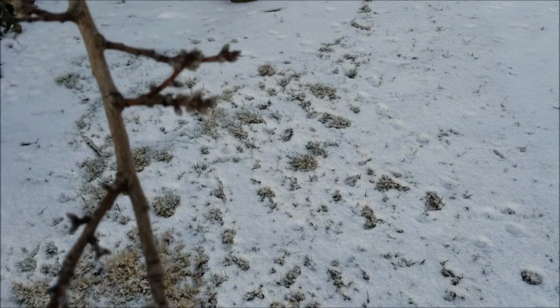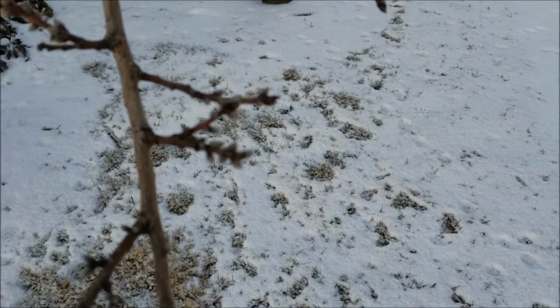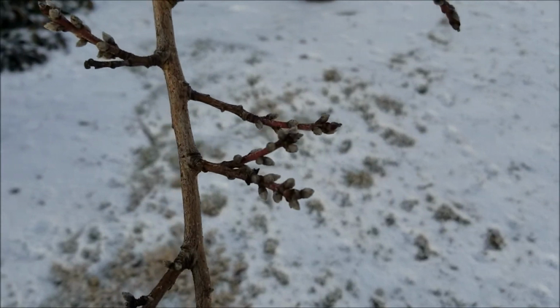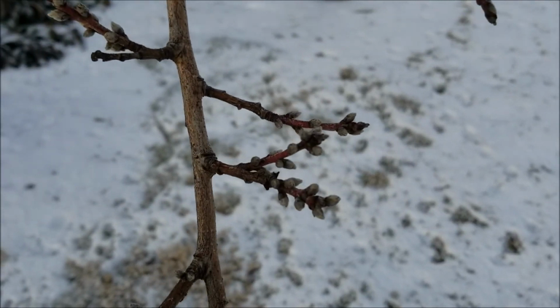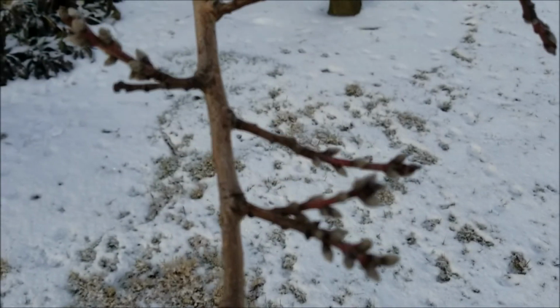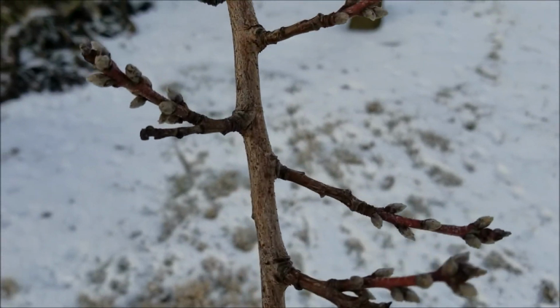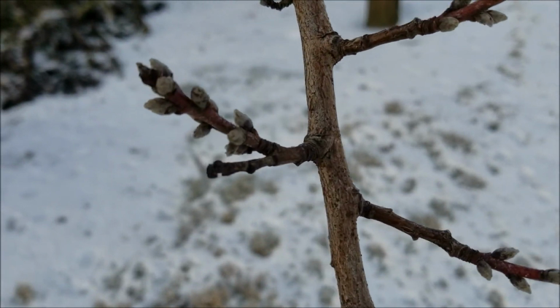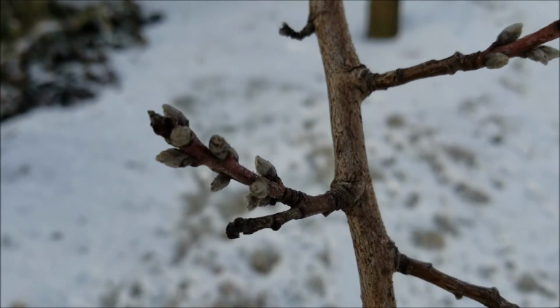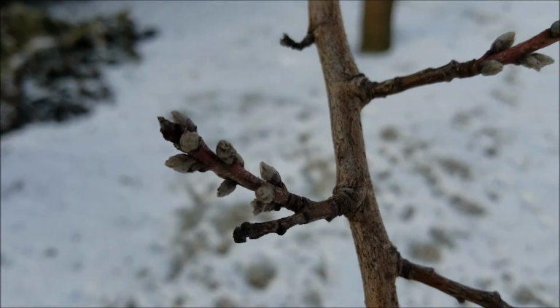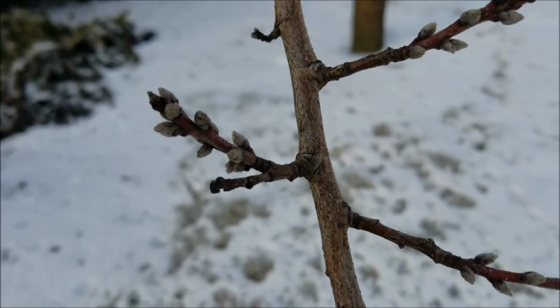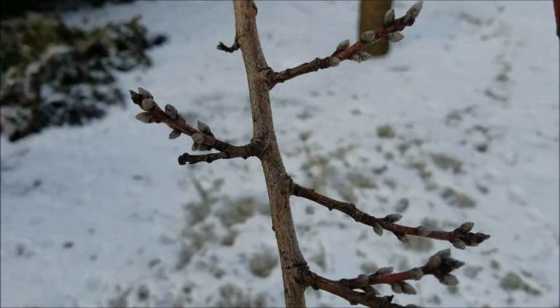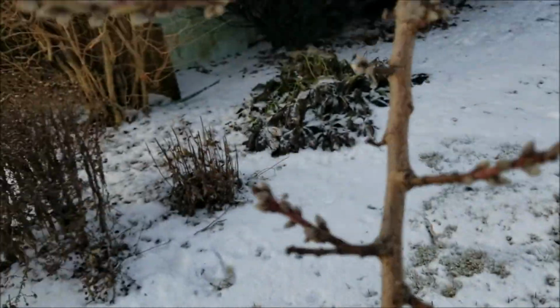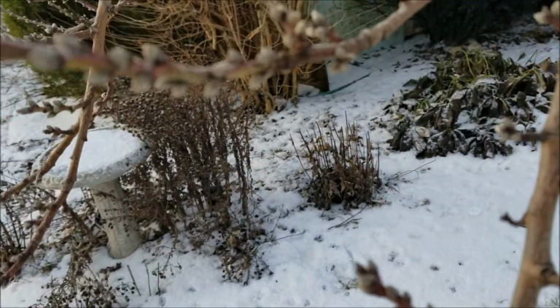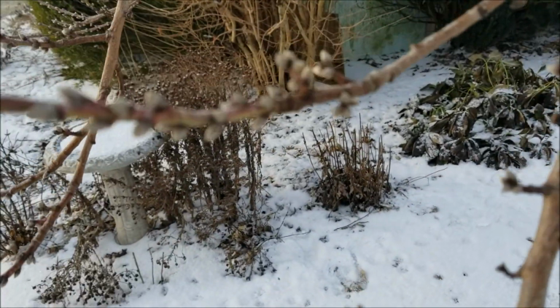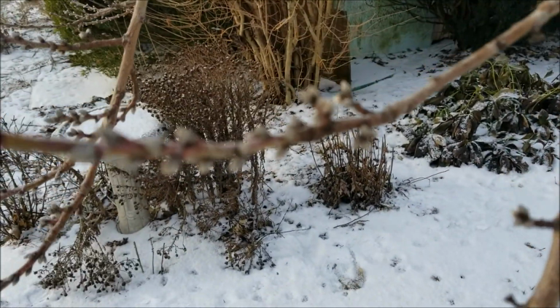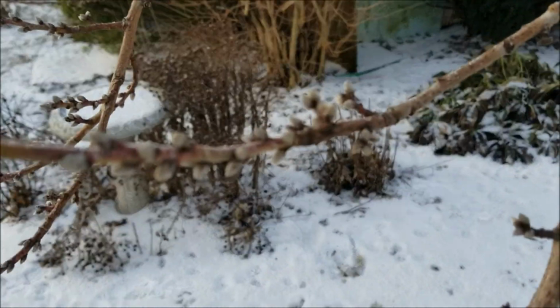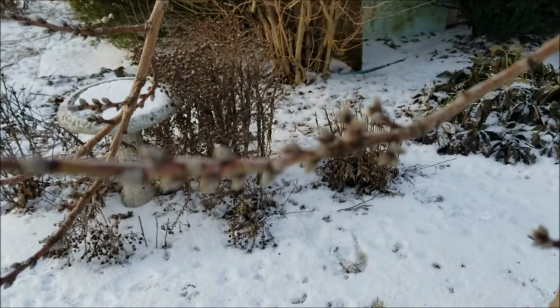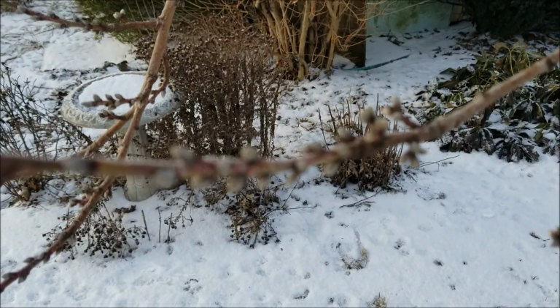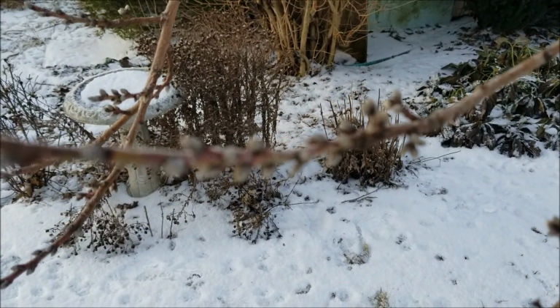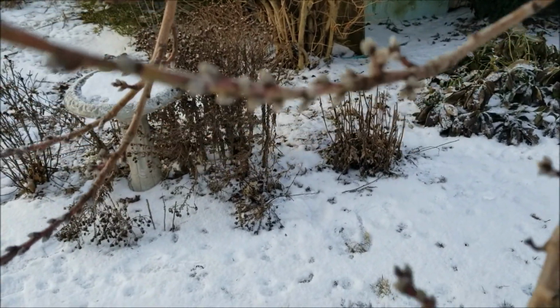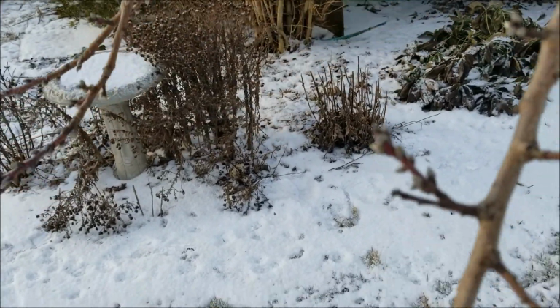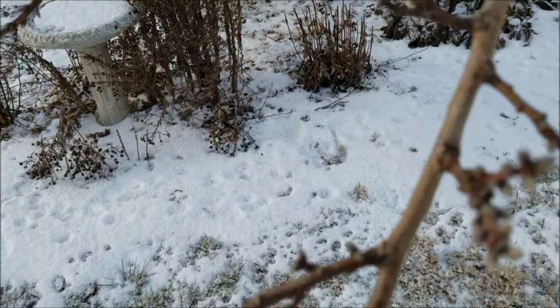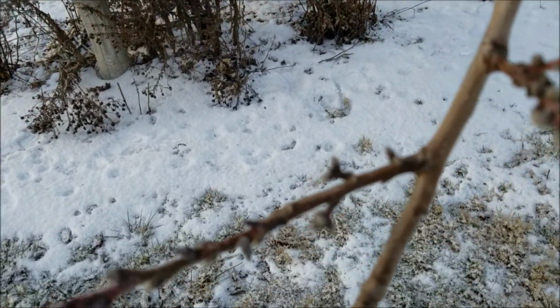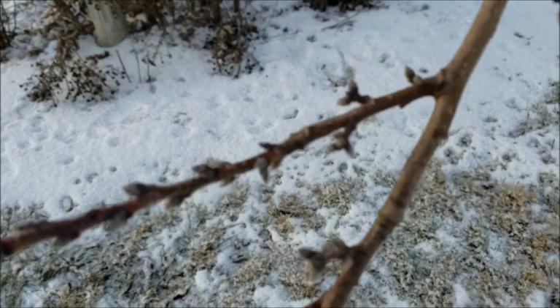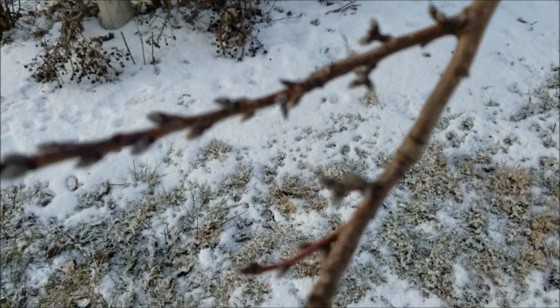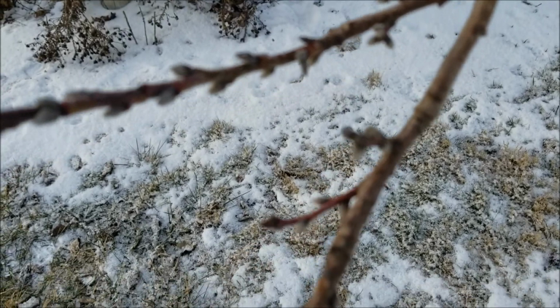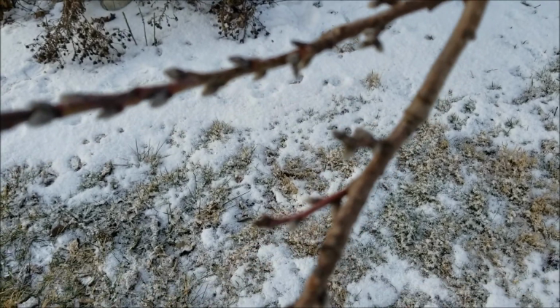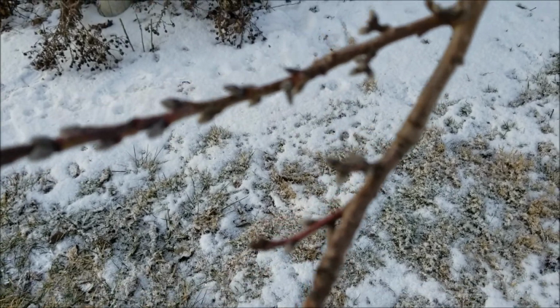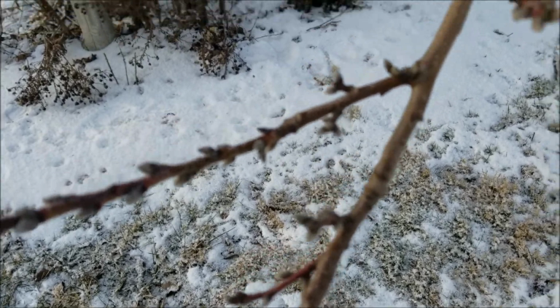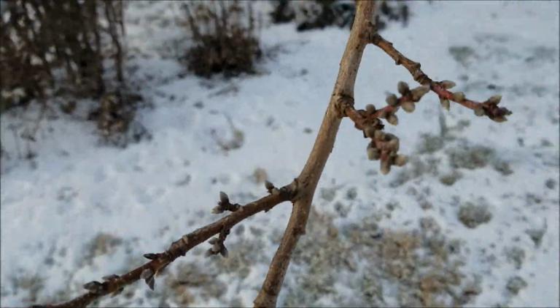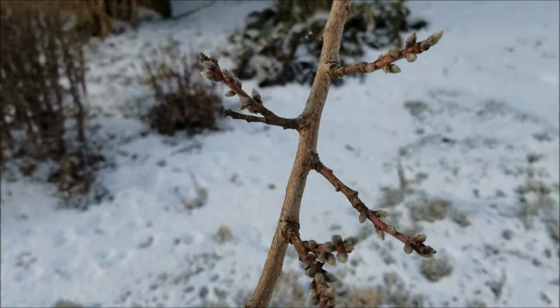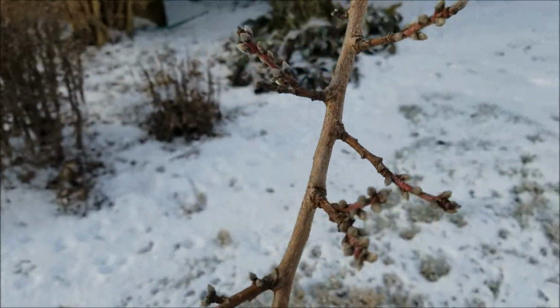This is our Saturn white peach tree that last year had no blossoms at all, but I'm hopeful. I don't know if all of these buds are leaf buds or if we'll actually have some beautiful pink blossoms this year.